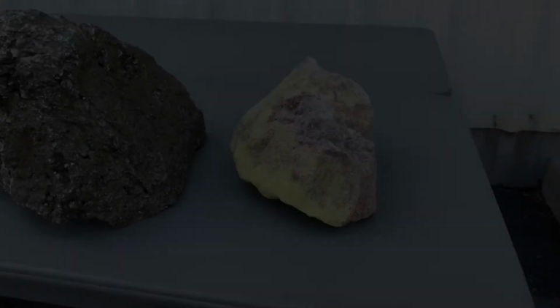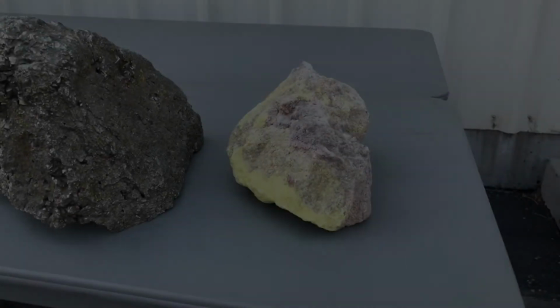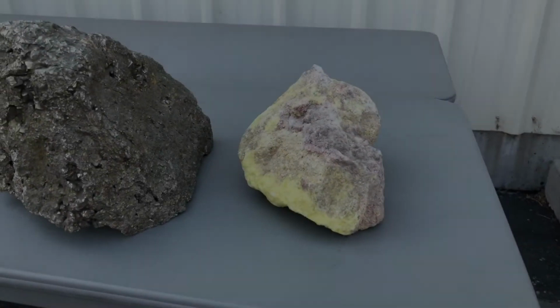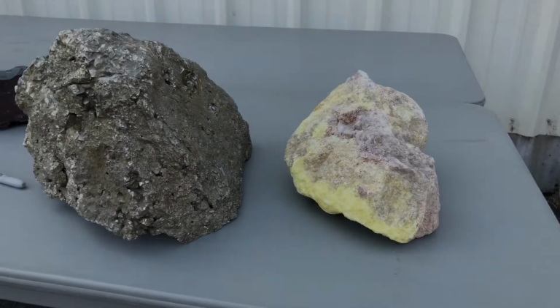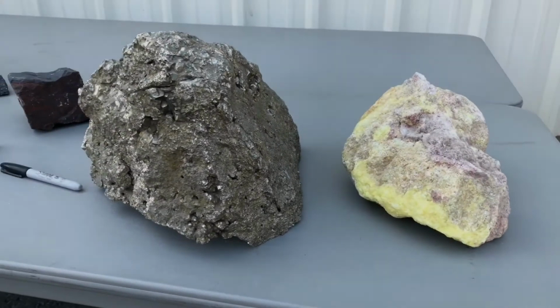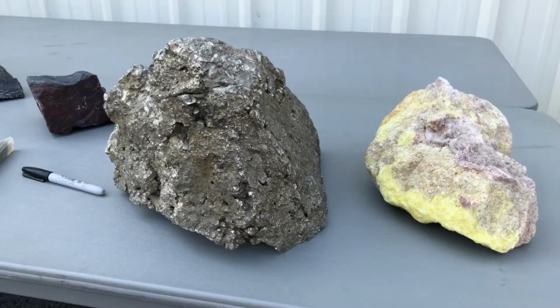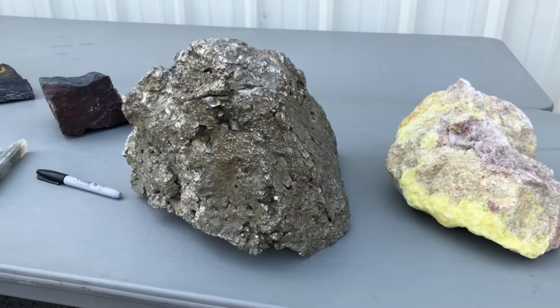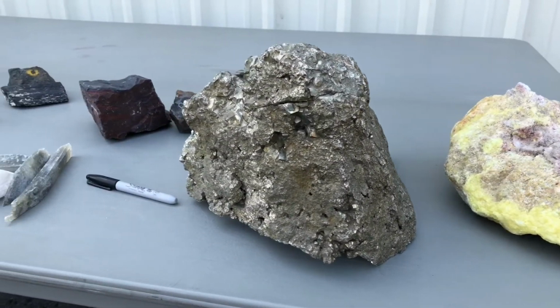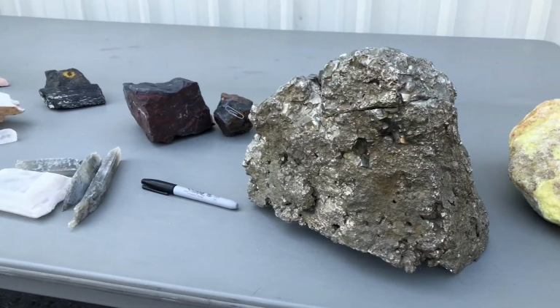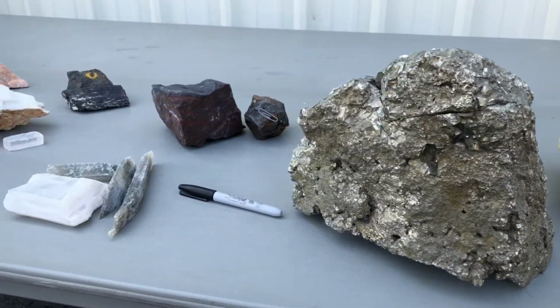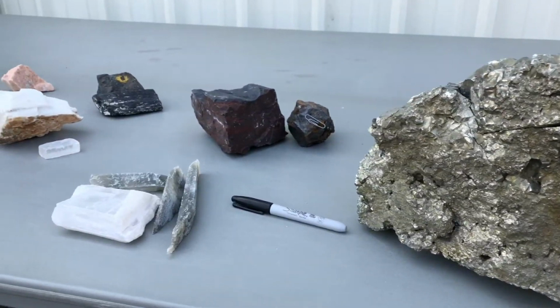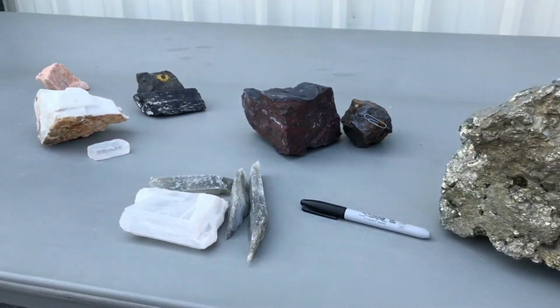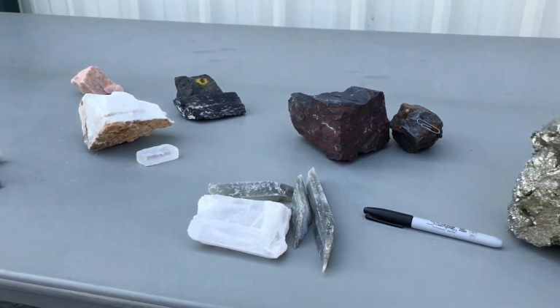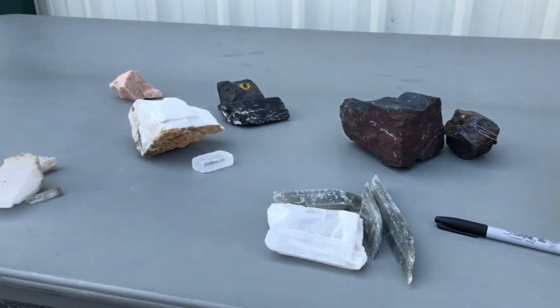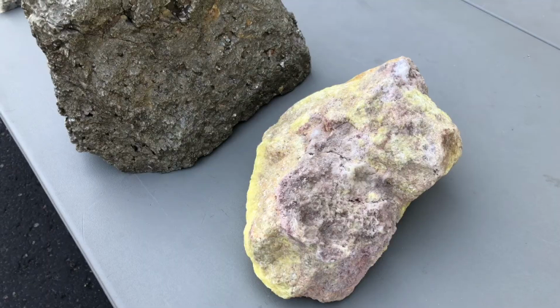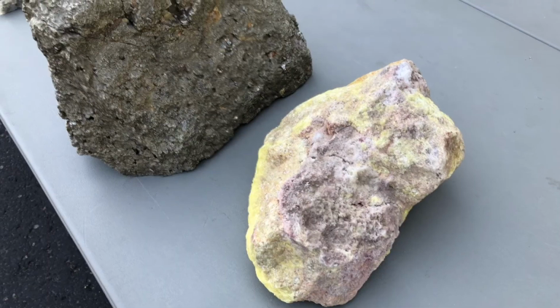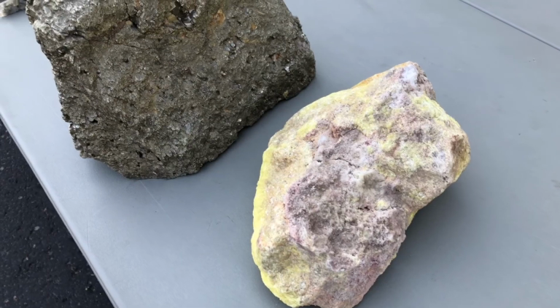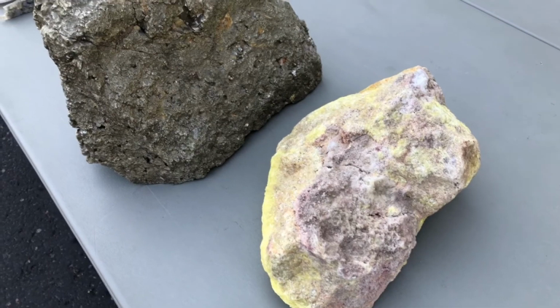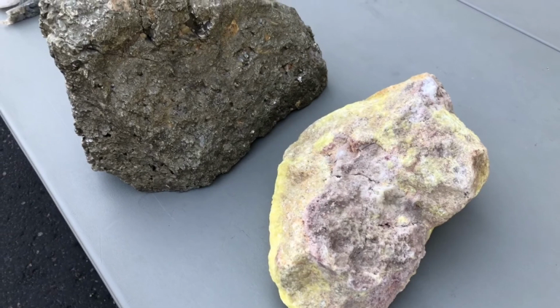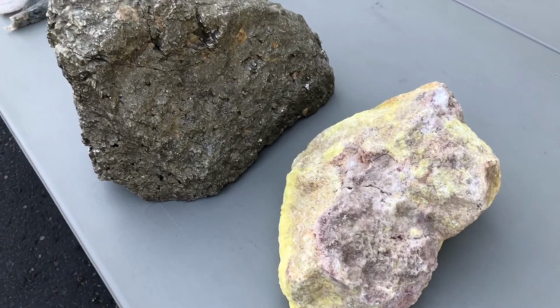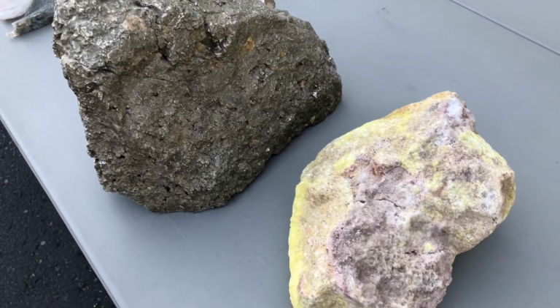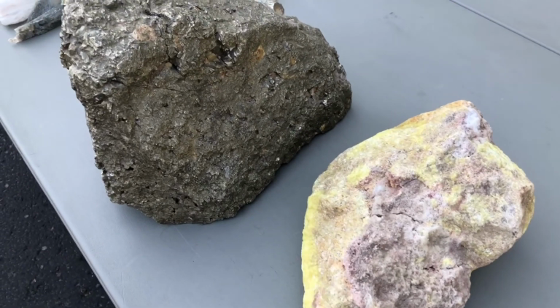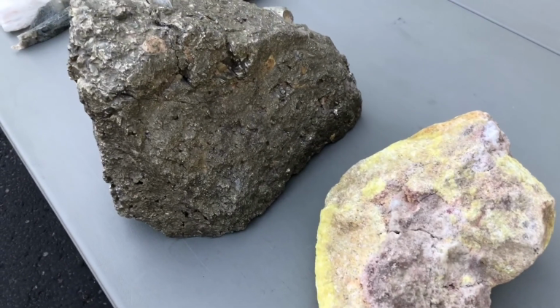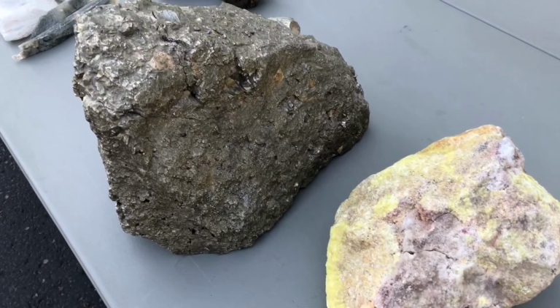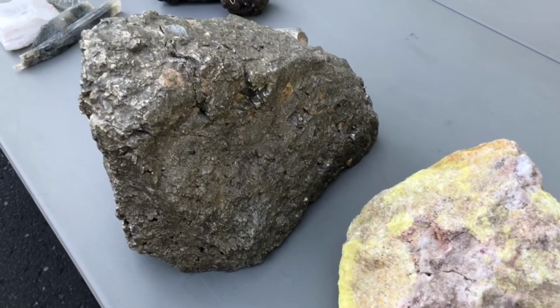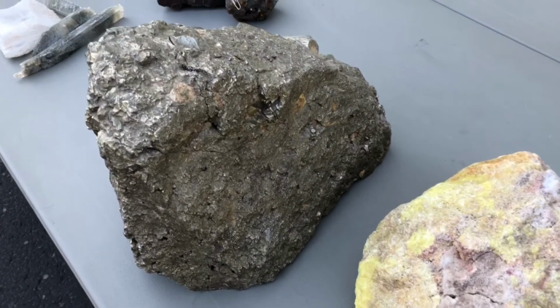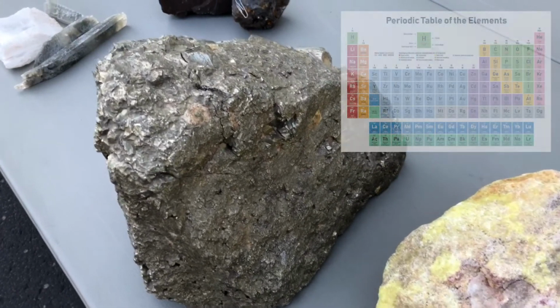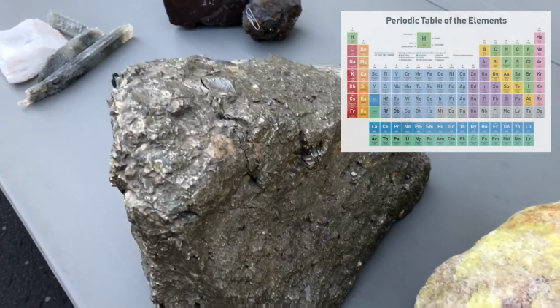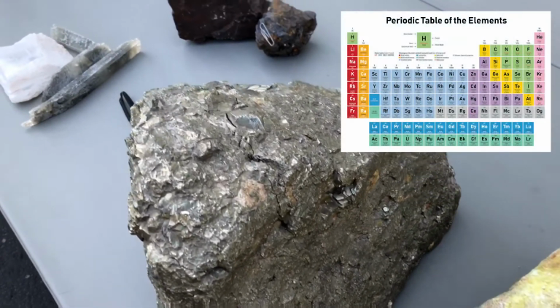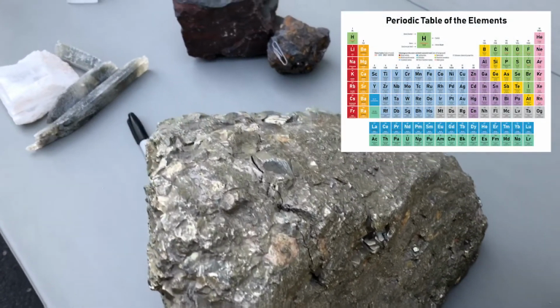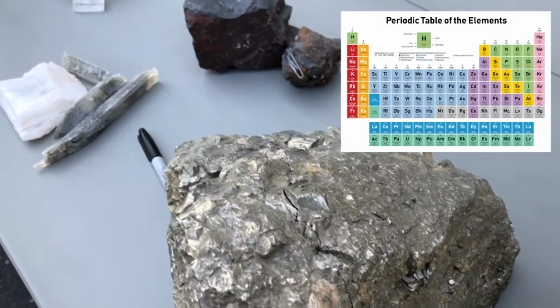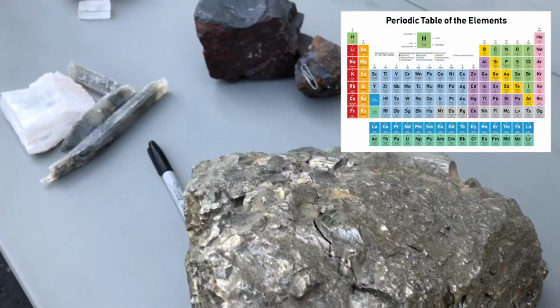Minerals are the building blocks of rocks. All rocks are made of minerals. Minerals are naturally occurring and consistent, meaning they are made of one or more elements with a repeating pattern.